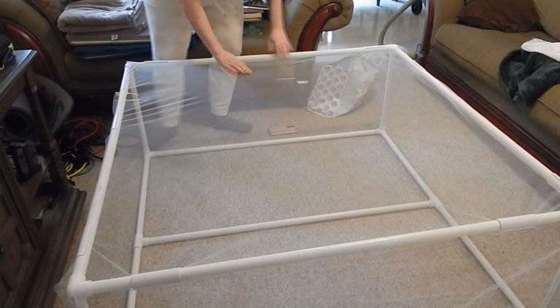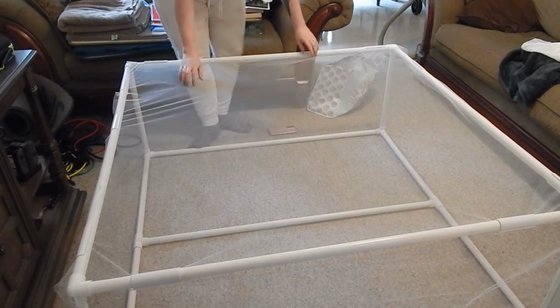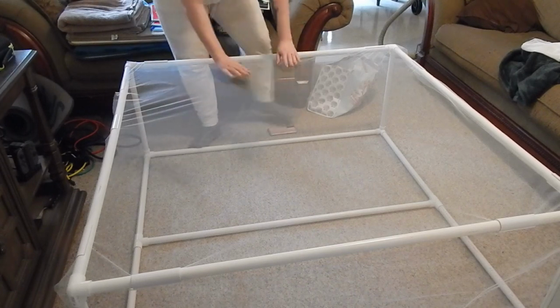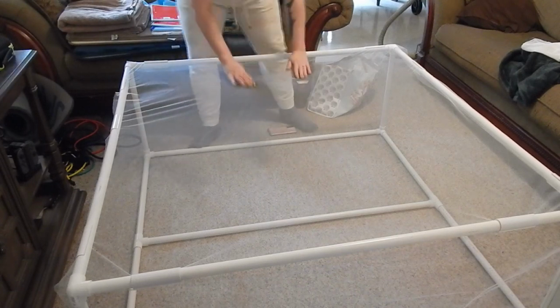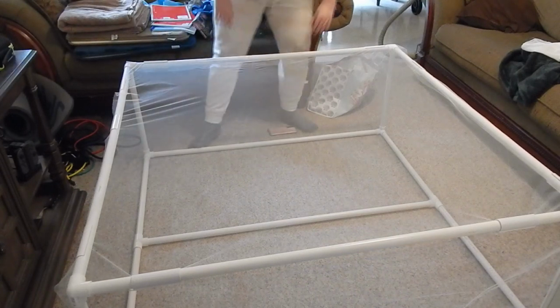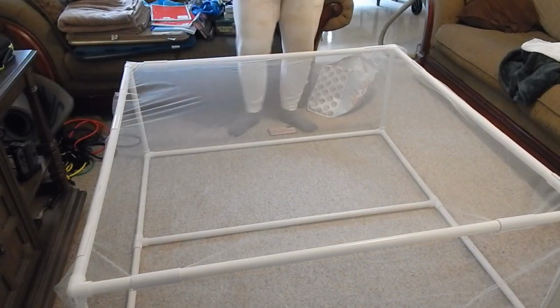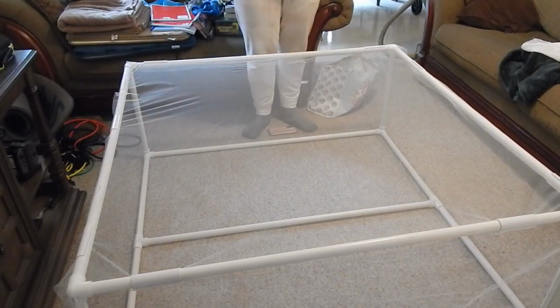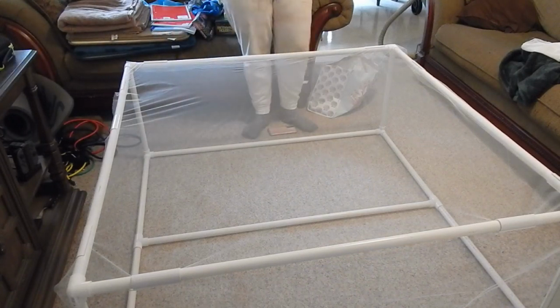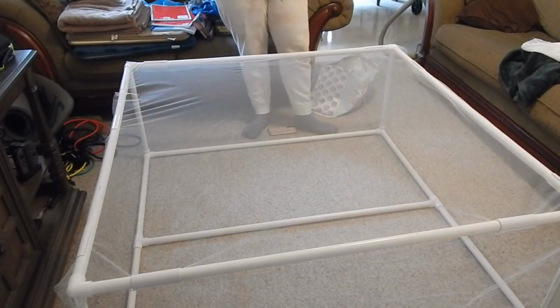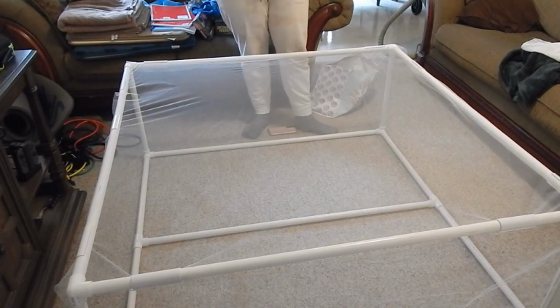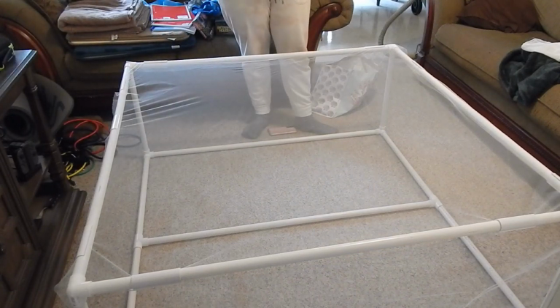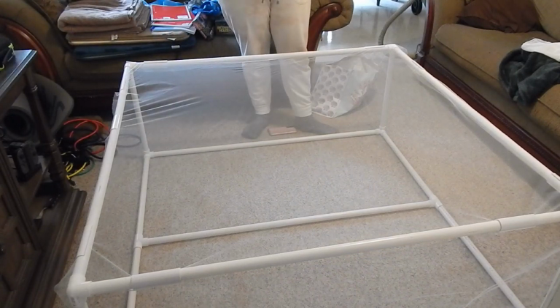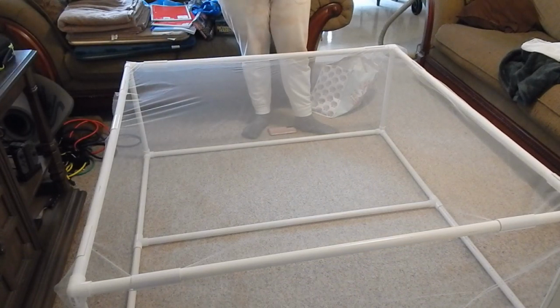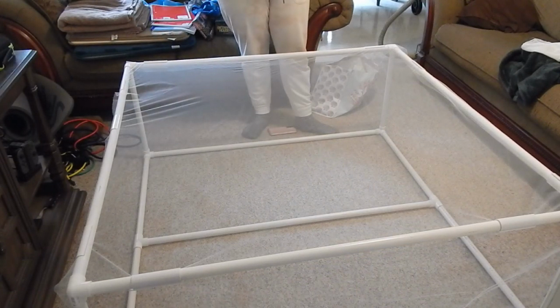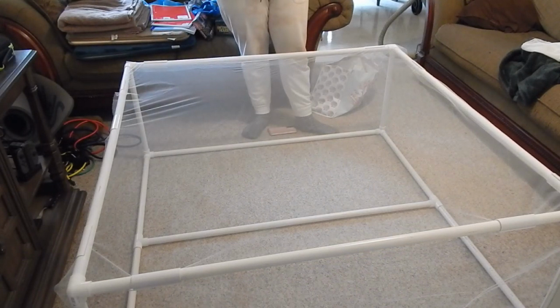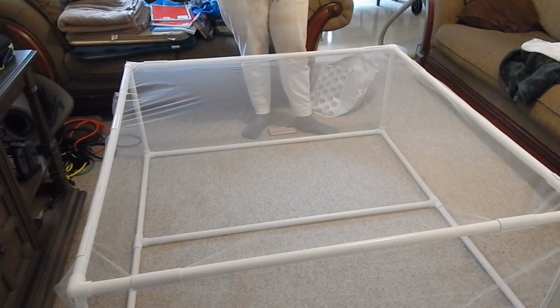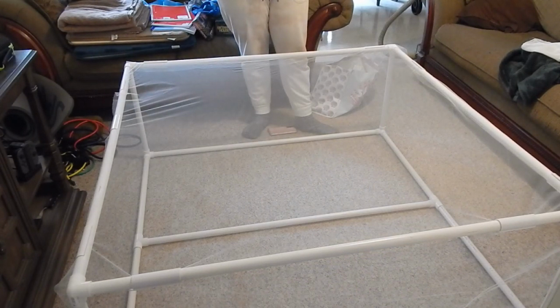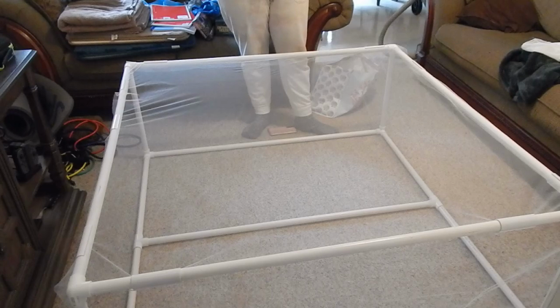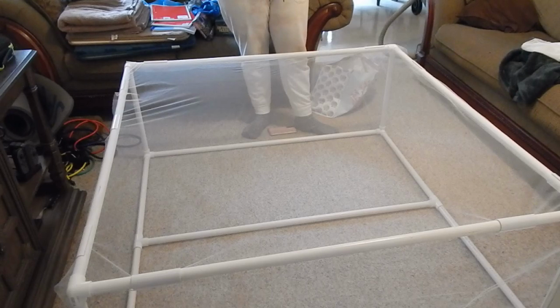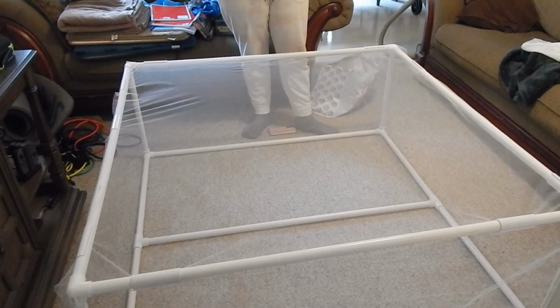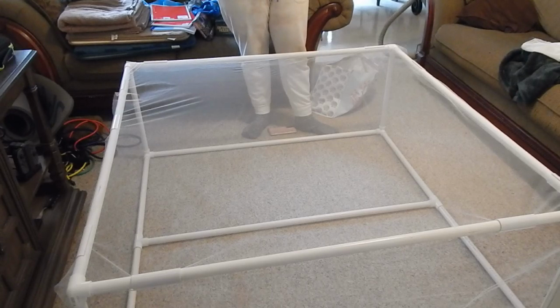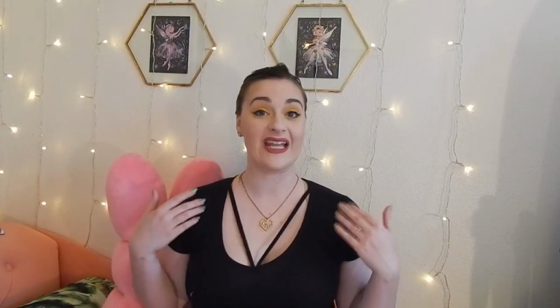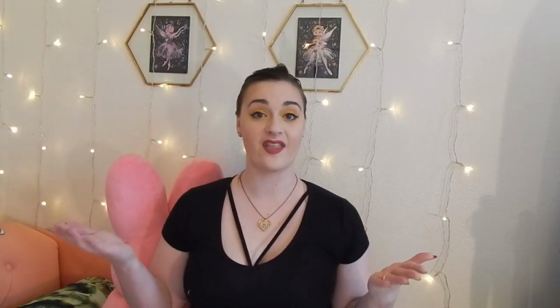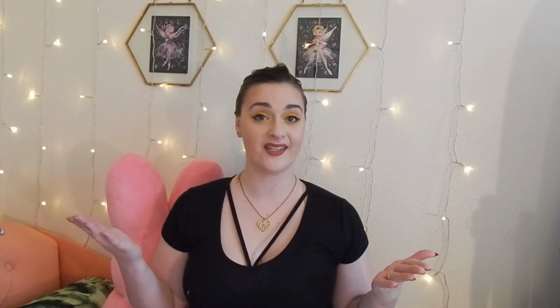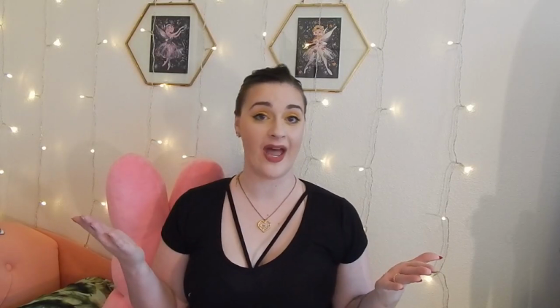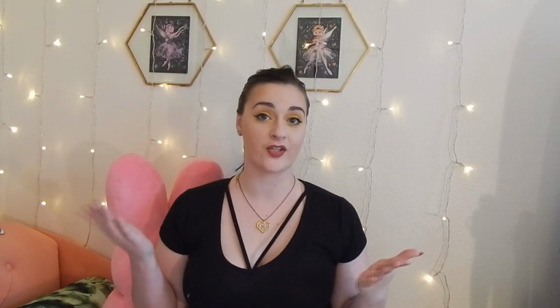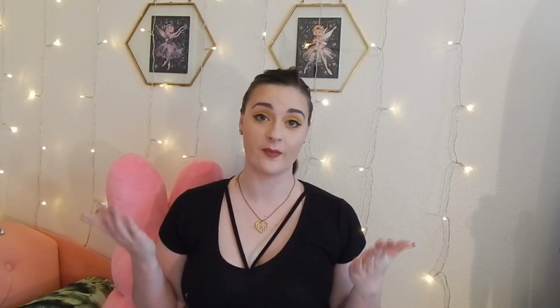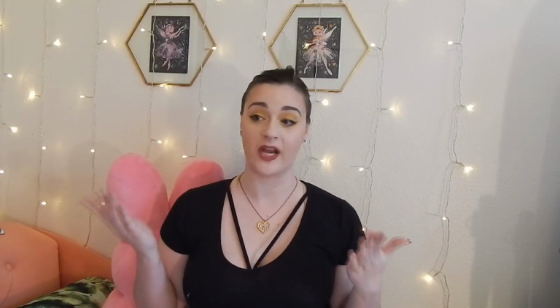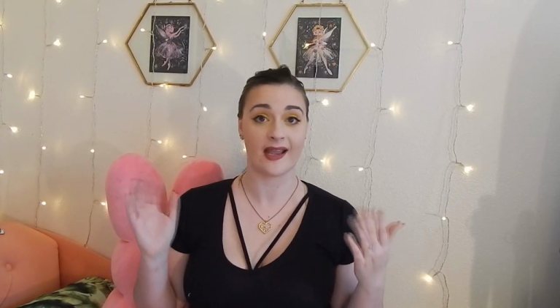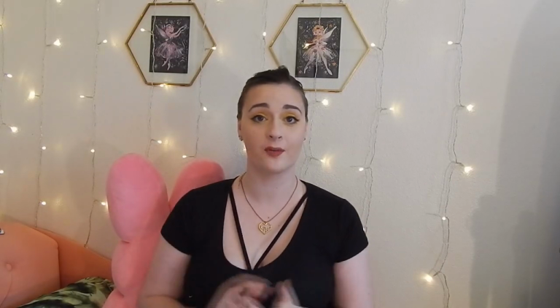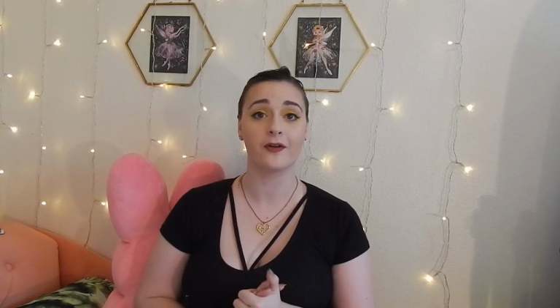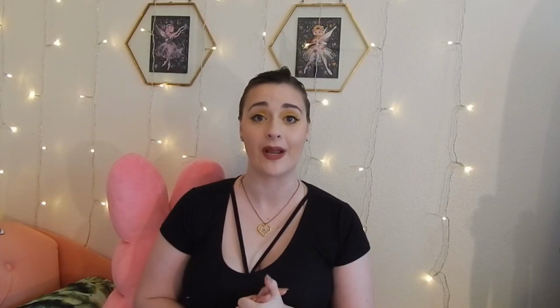I'd call that pretty taut. And that is how I constructed my giant embroidery frame.